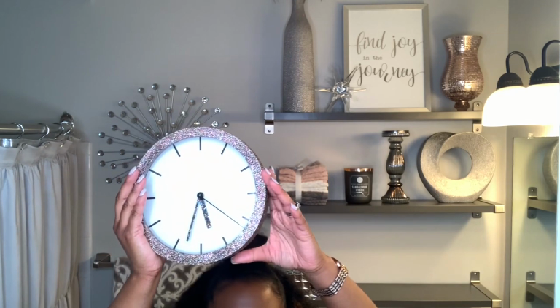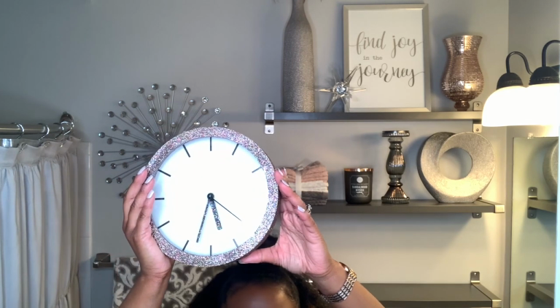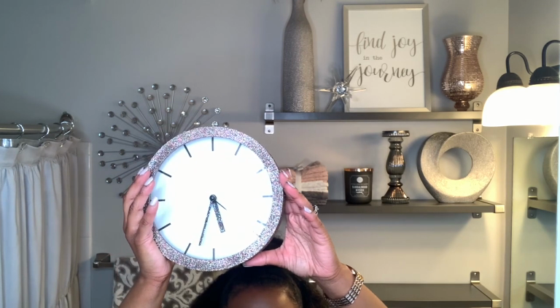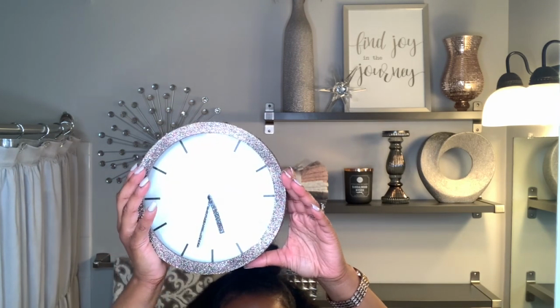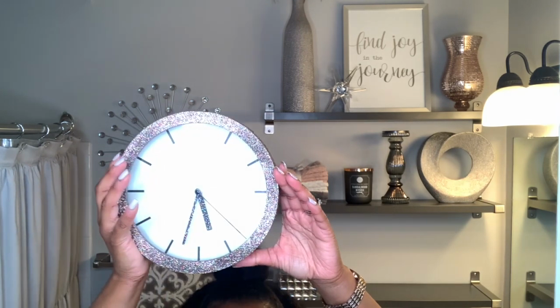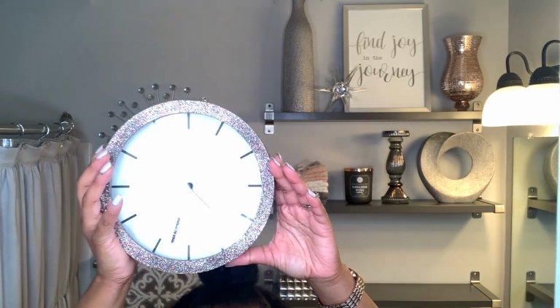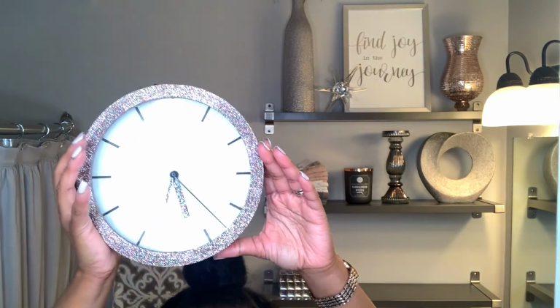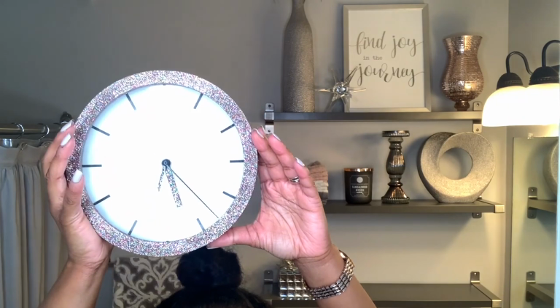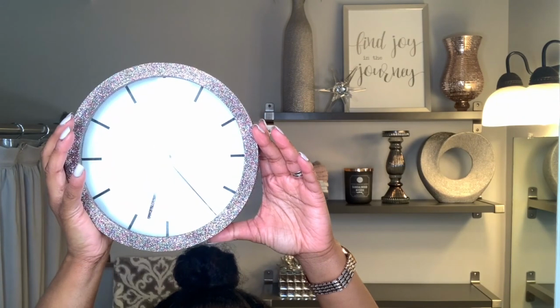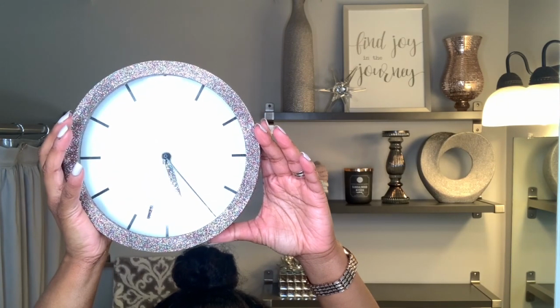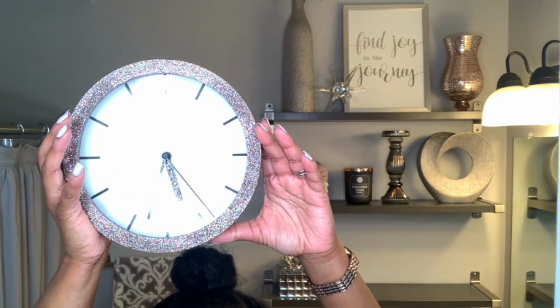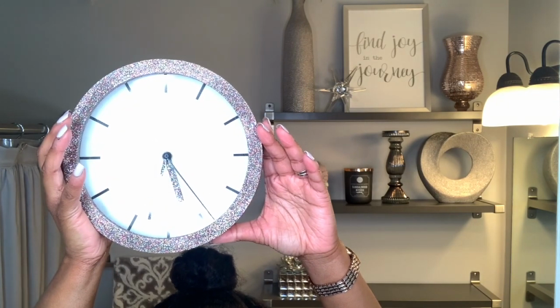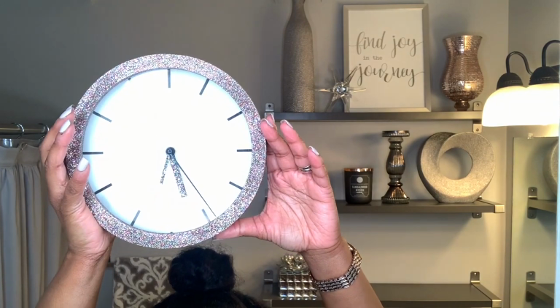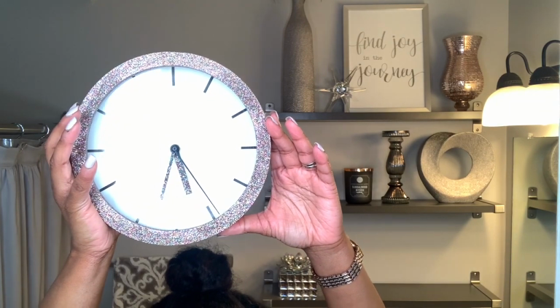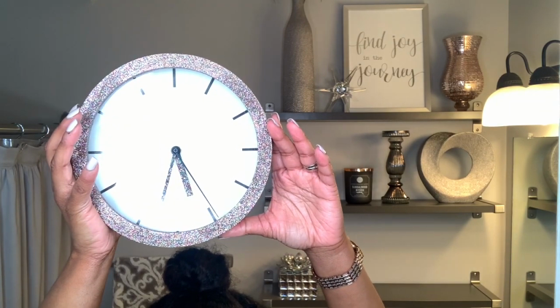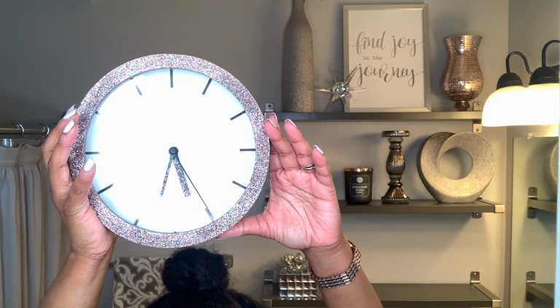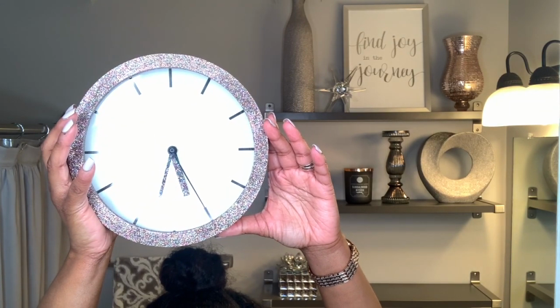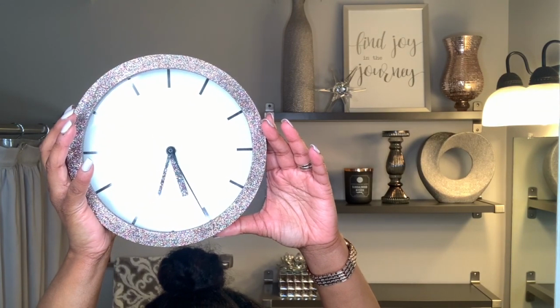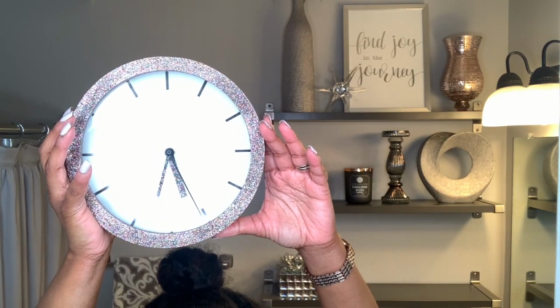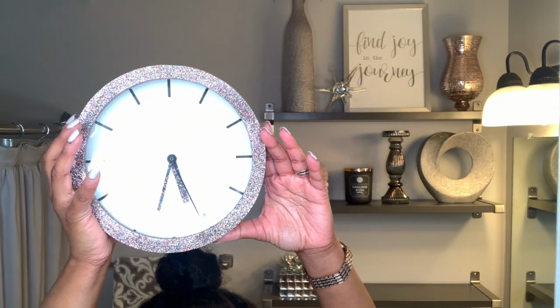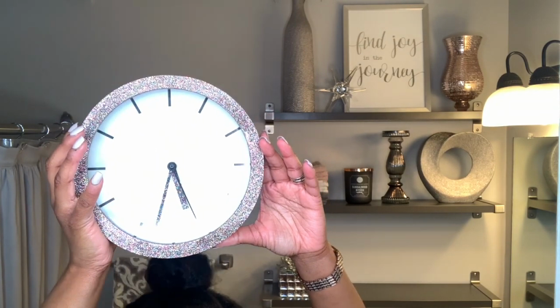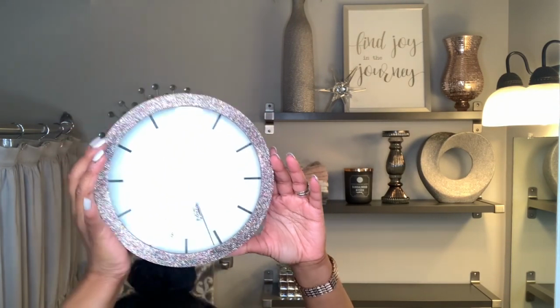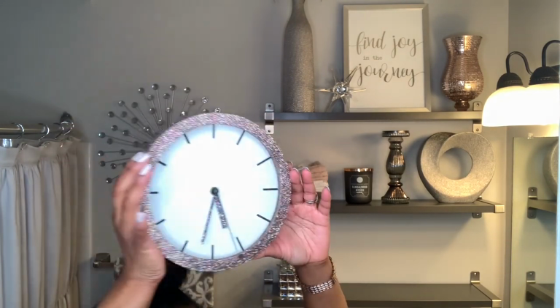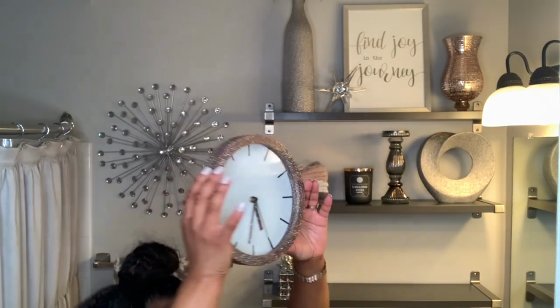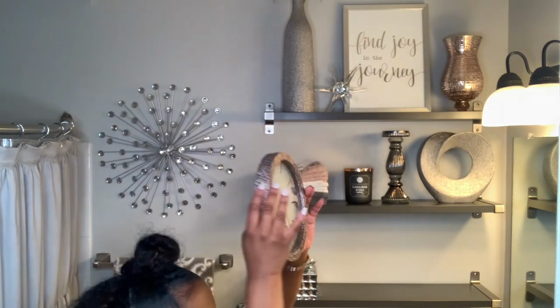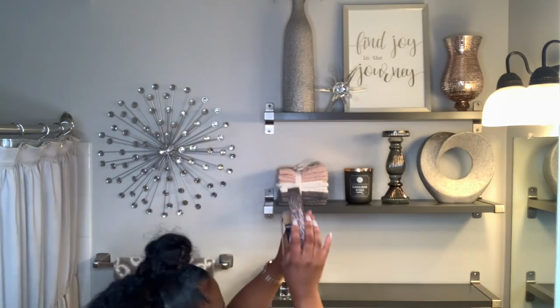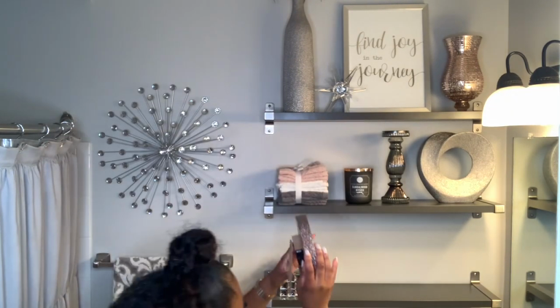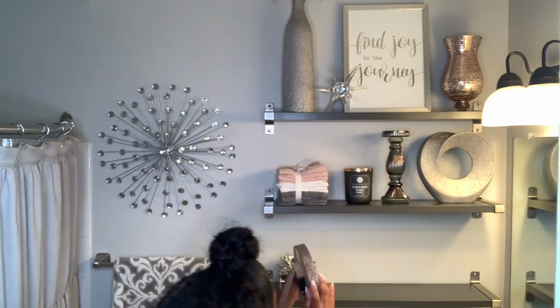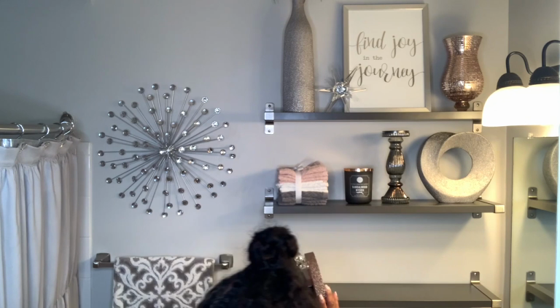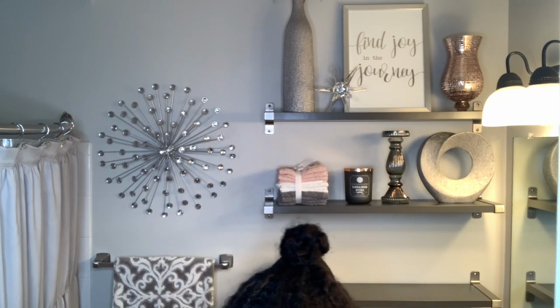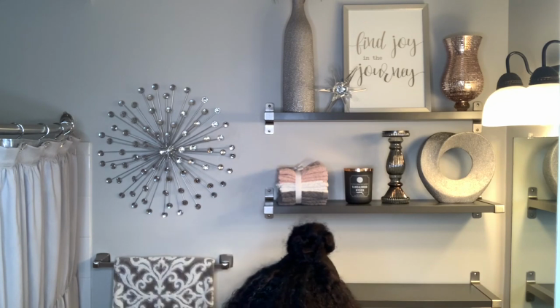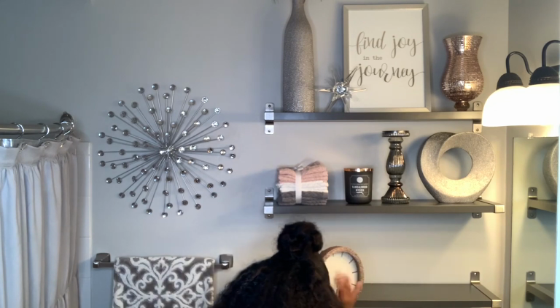This glitter clock came from Hobby Lobby and this is so essential for me because I'm always trying to keep track of time while I'm getting ready.